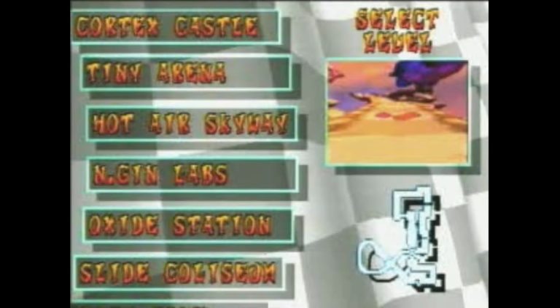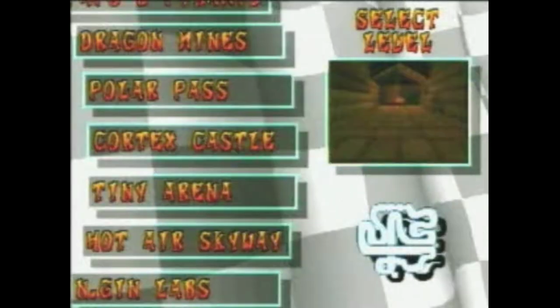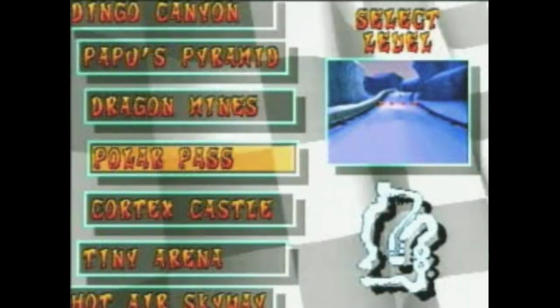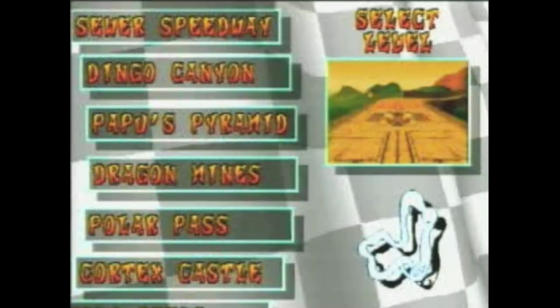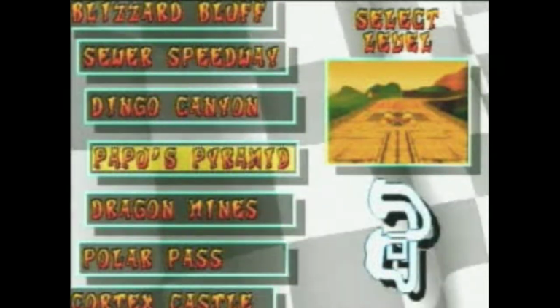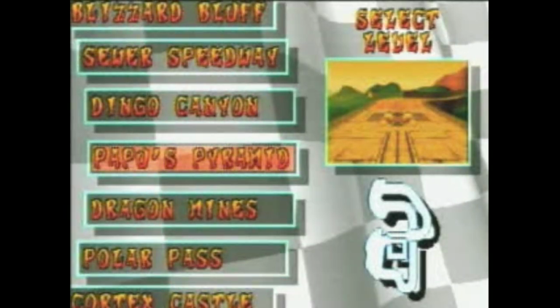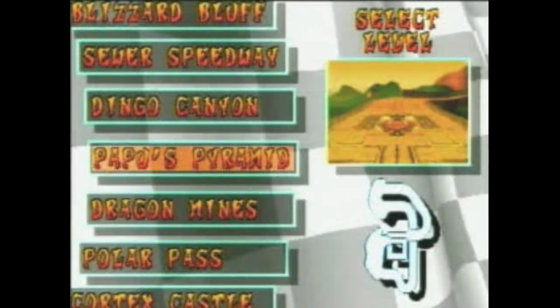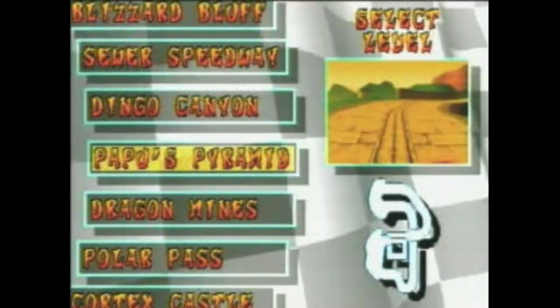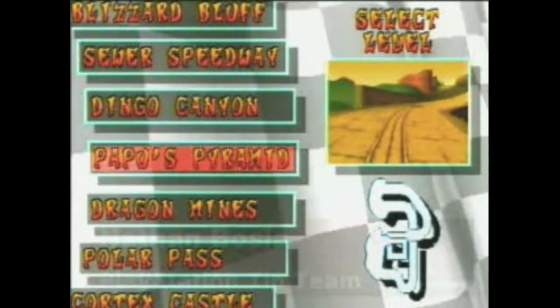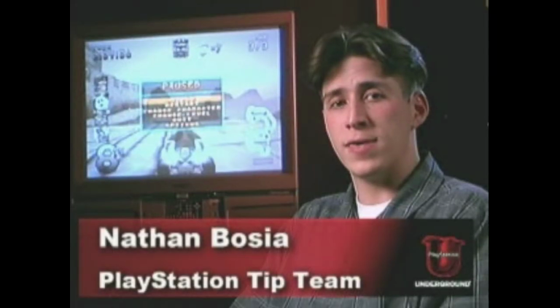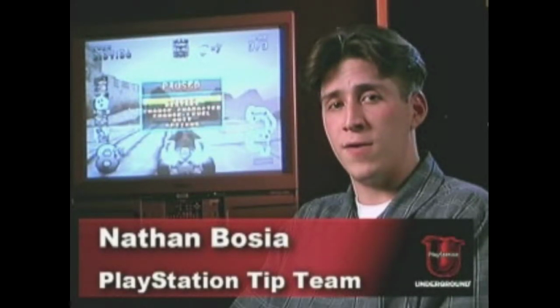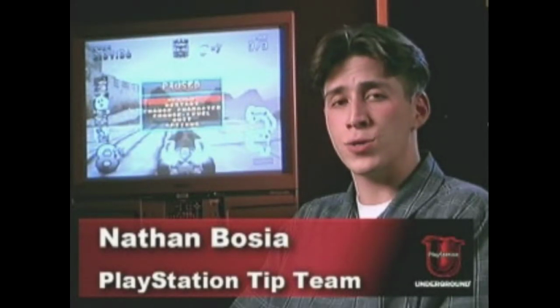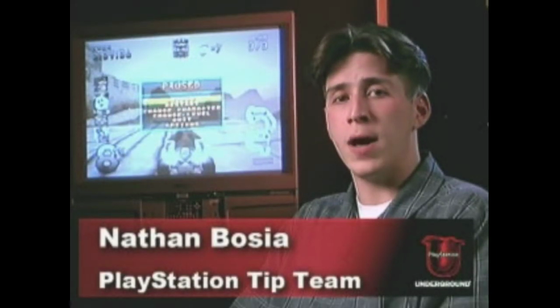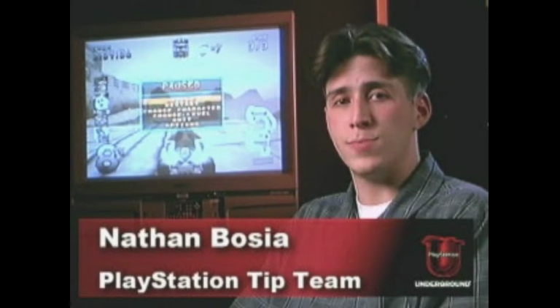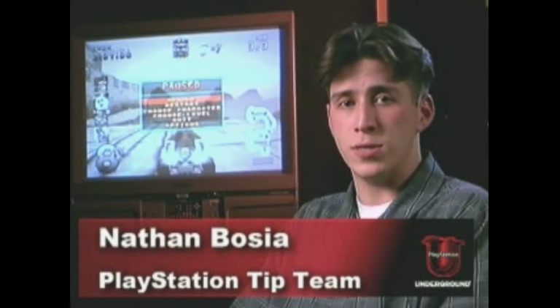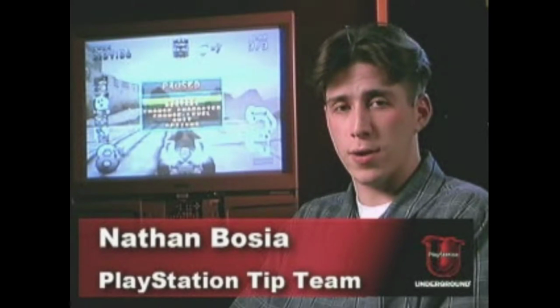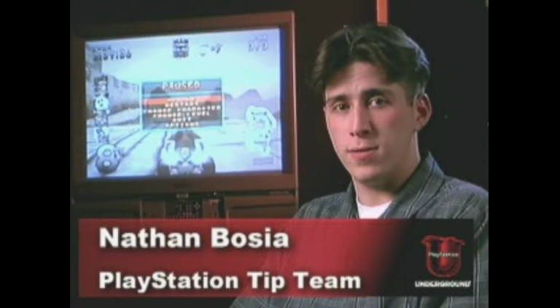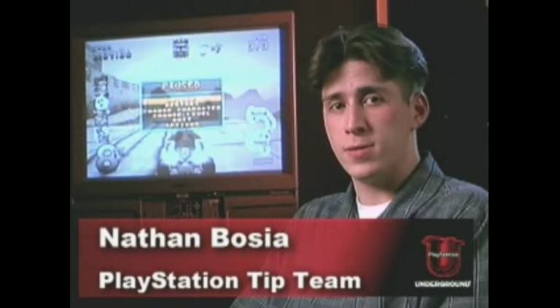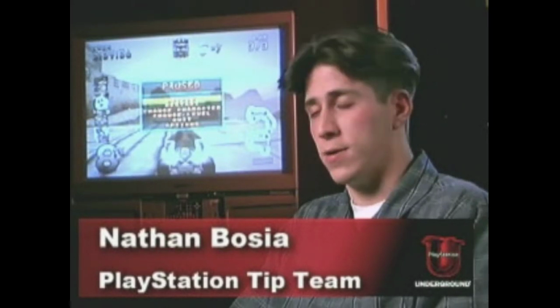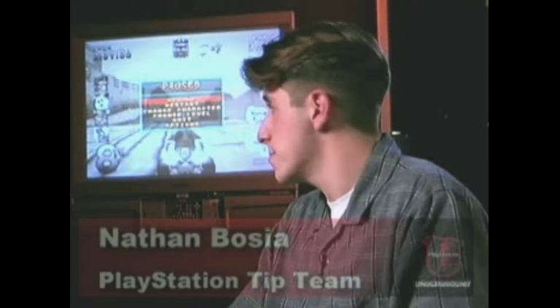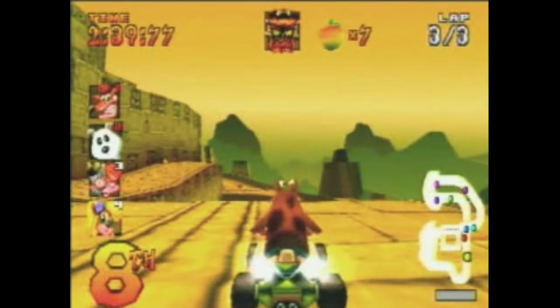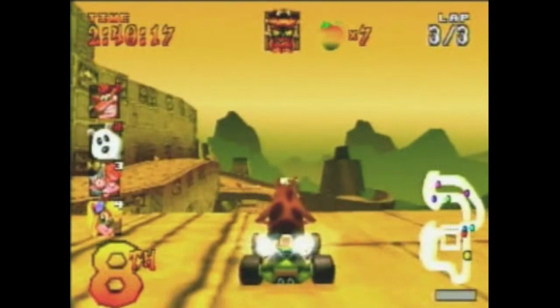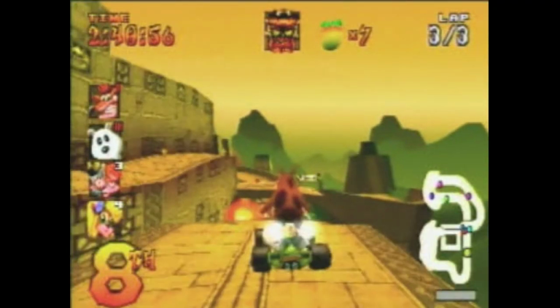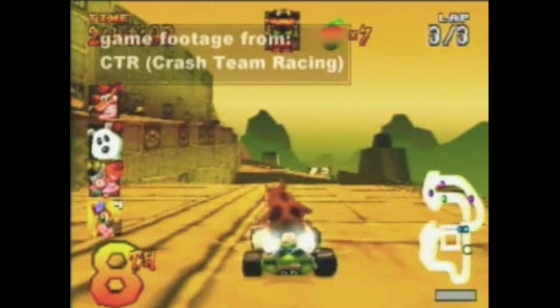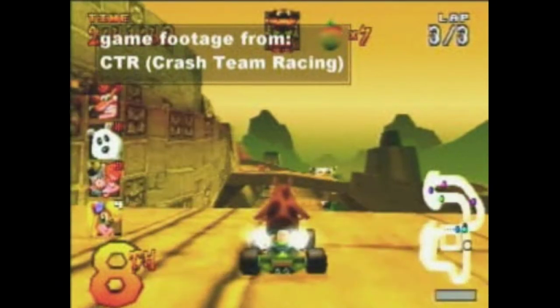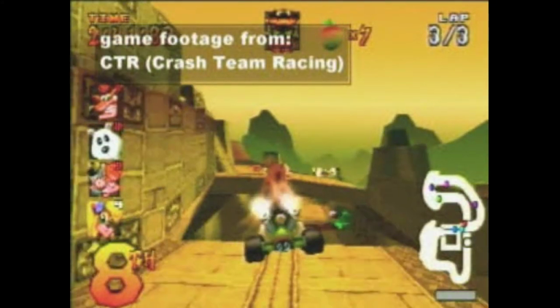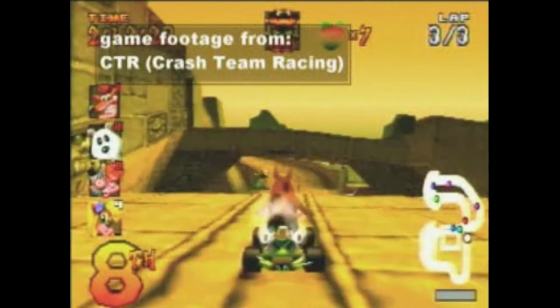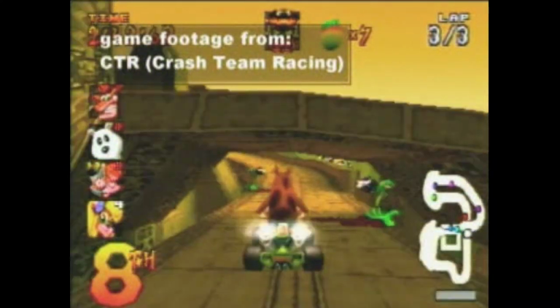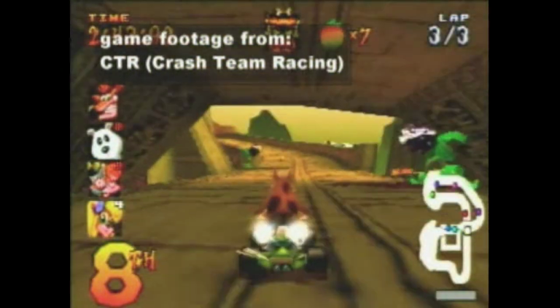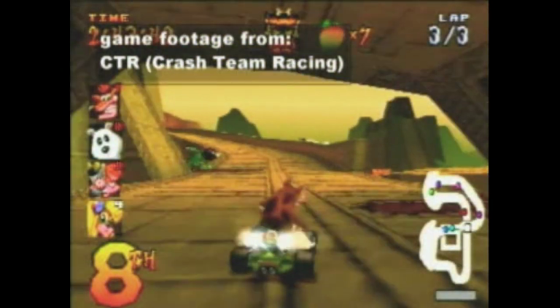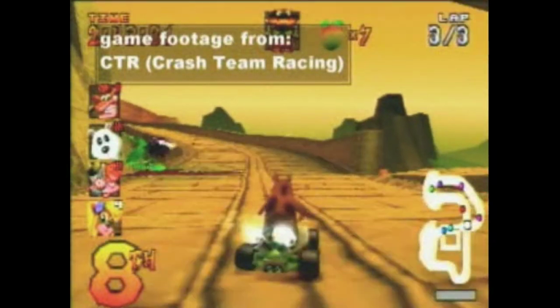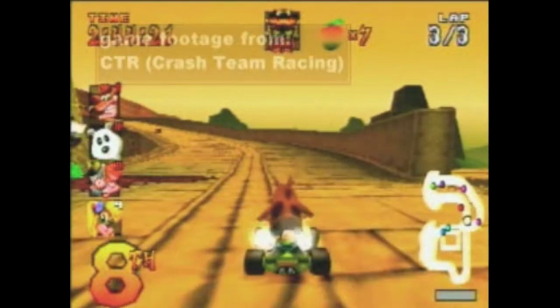In the level Papu's Pyramid of Crash Team Racing, there's a hairpin turn at the end of the level that you can totally bypass by using this shortcut. Keep in mind you're either going to need an Aku Aku or Uka Uka mask, or a turbo boost to make it.